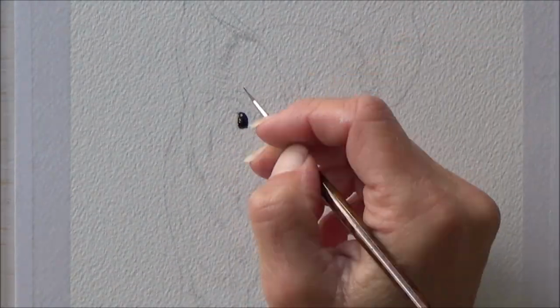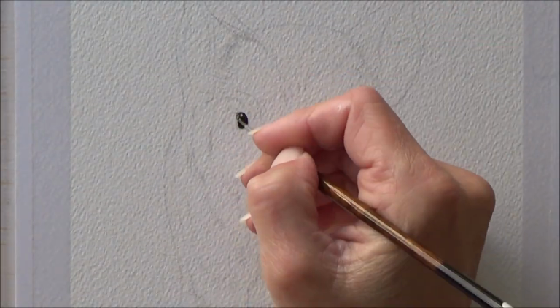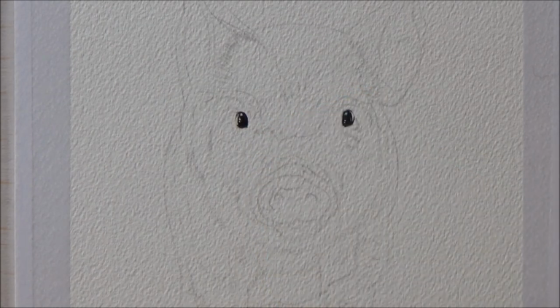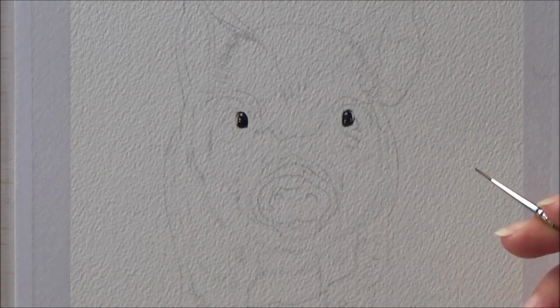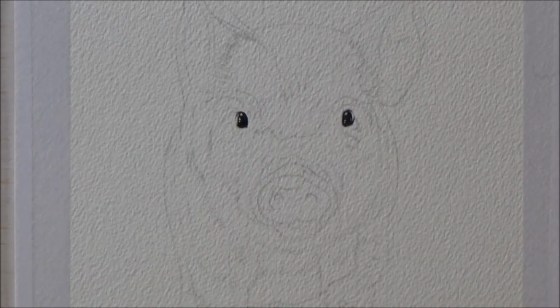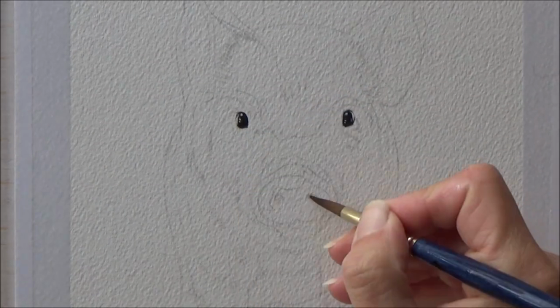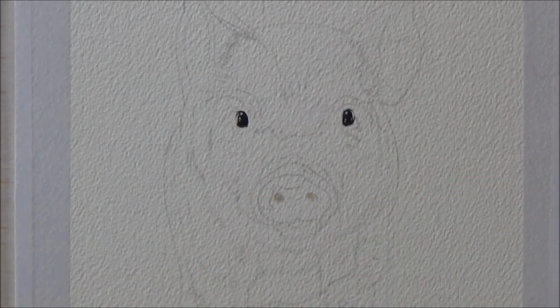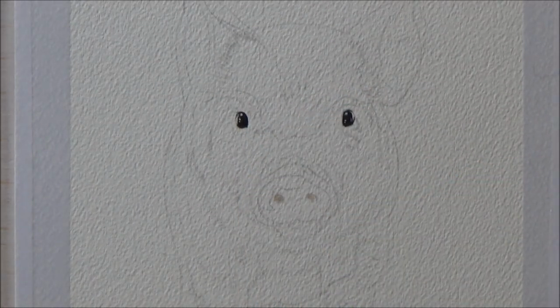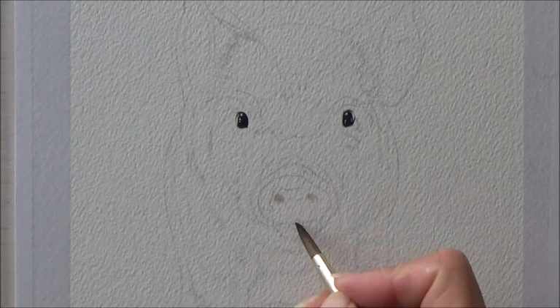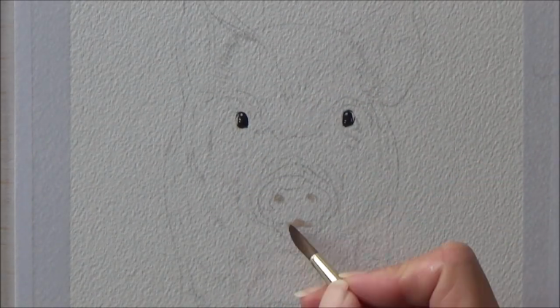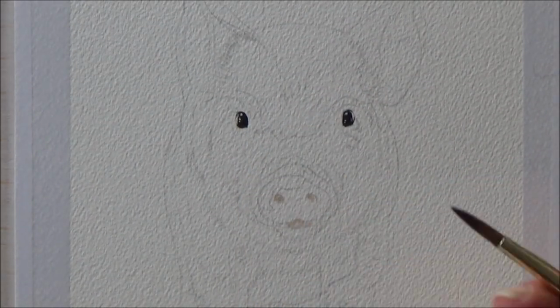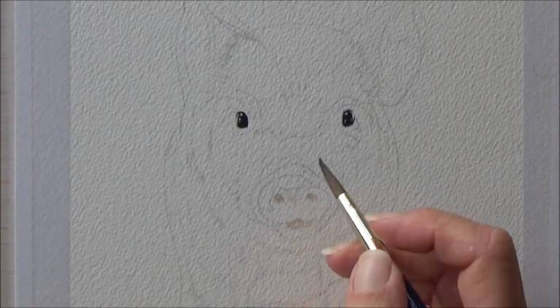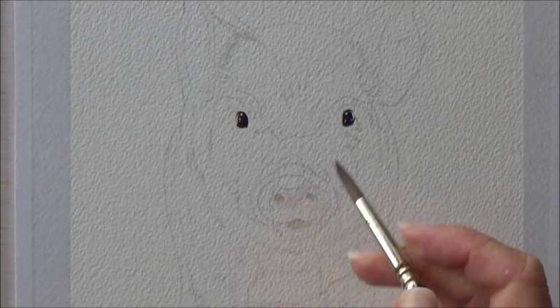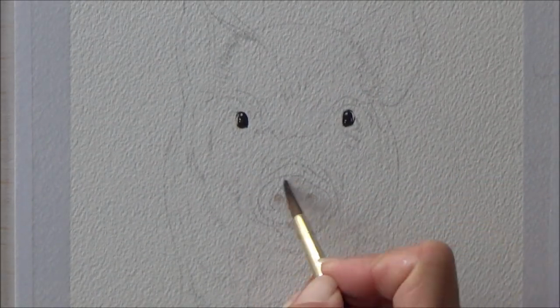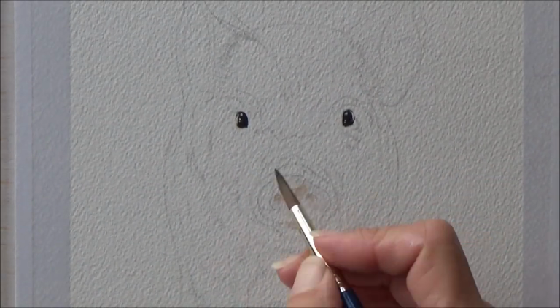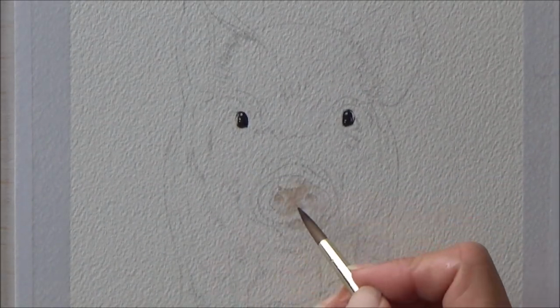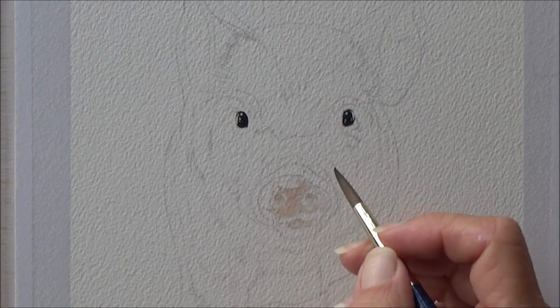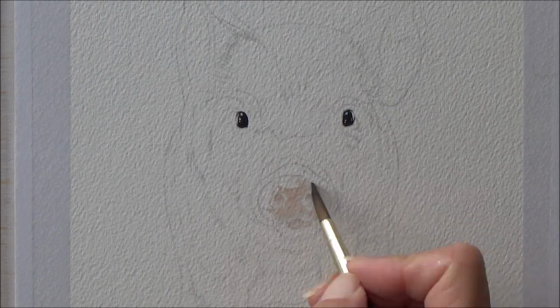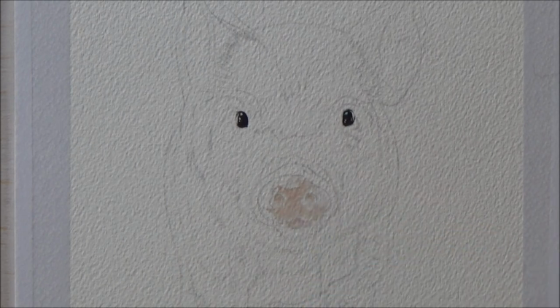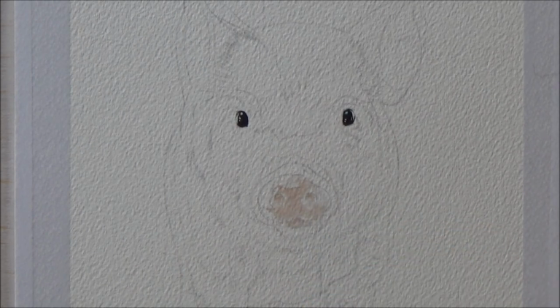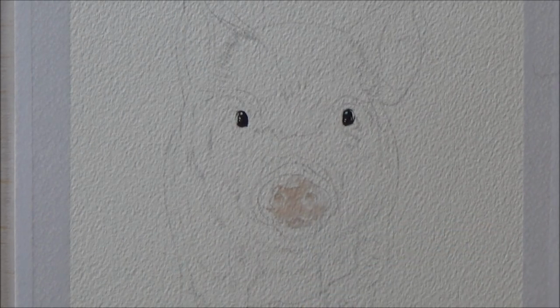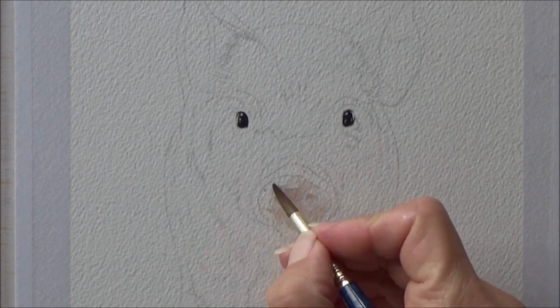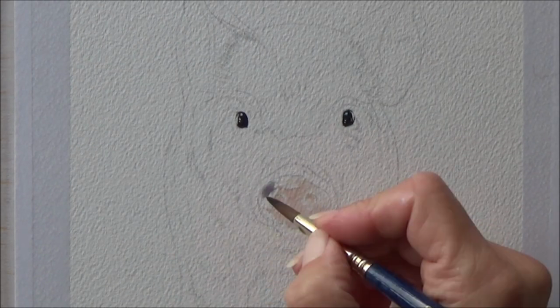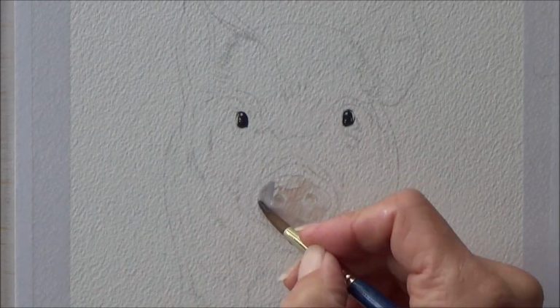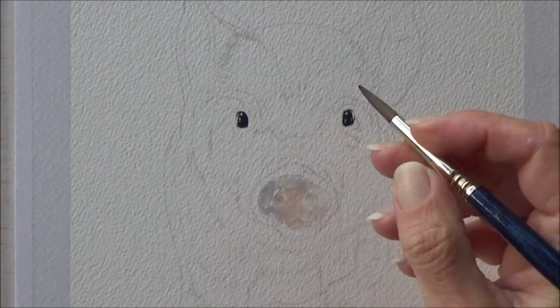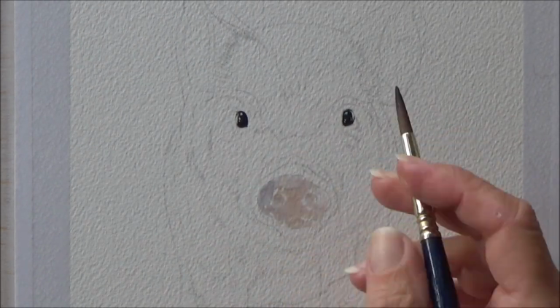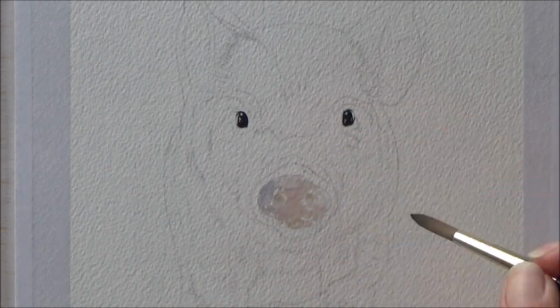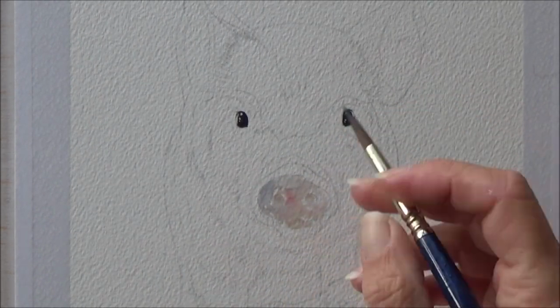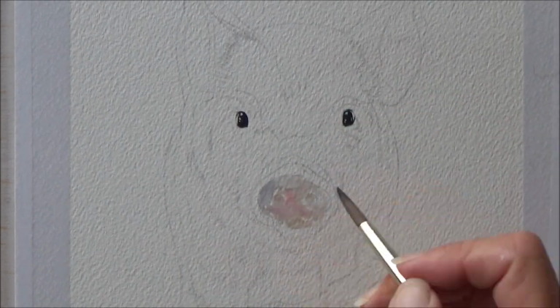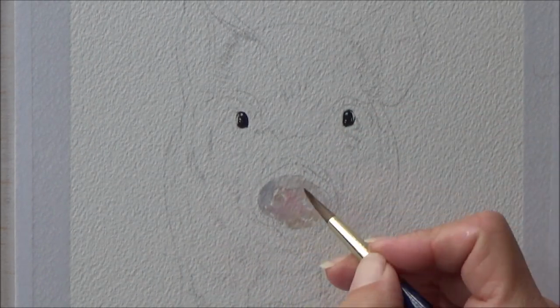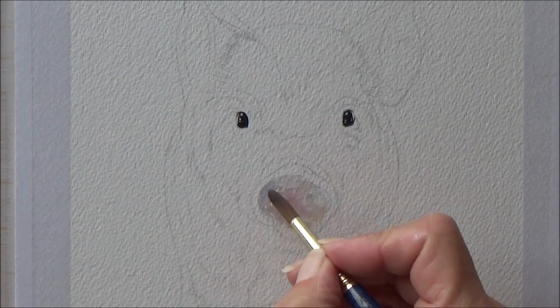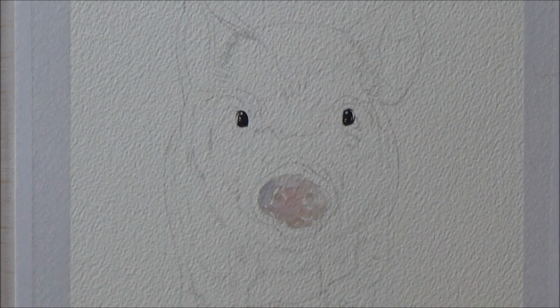To begin with I marked in the eyes using my Micron waterproof fineliner and a mixture of blue and black ink on my tiny paintbrush. I think adding blue to the black ink can really help to make the eyes shine.